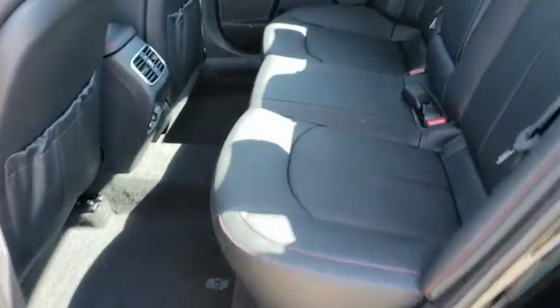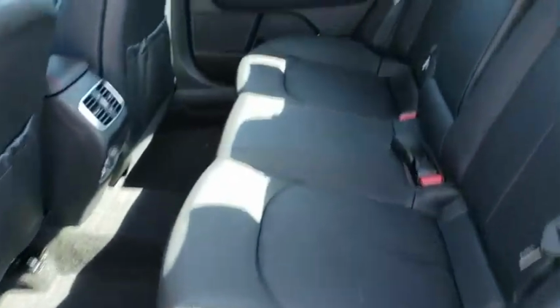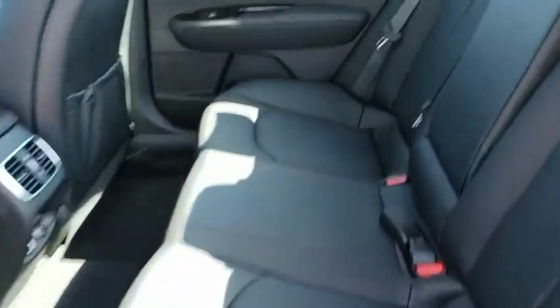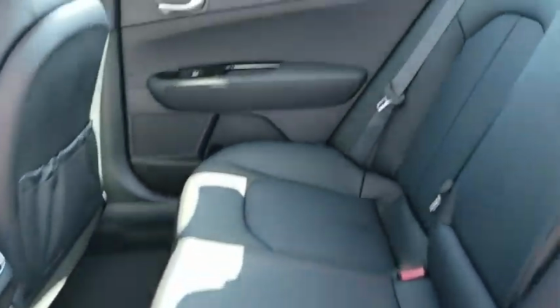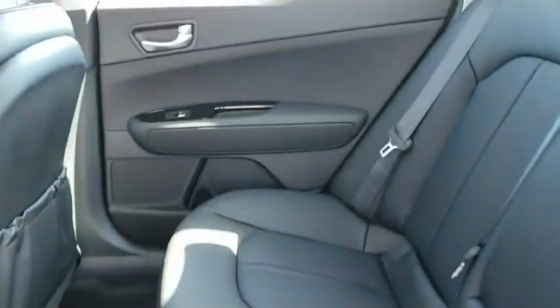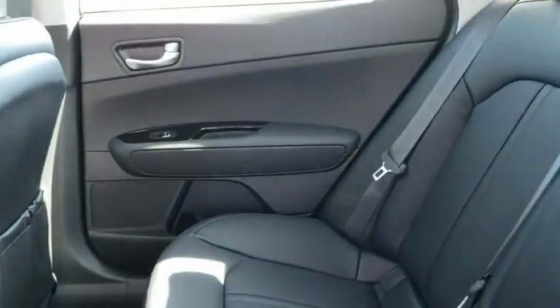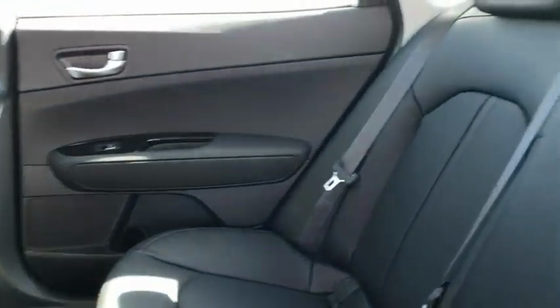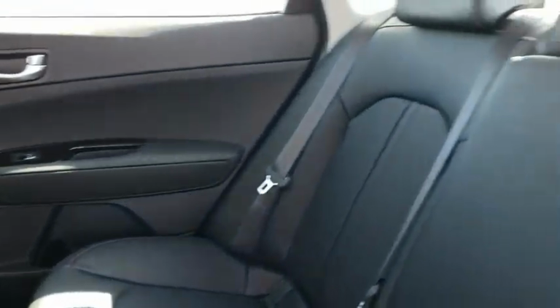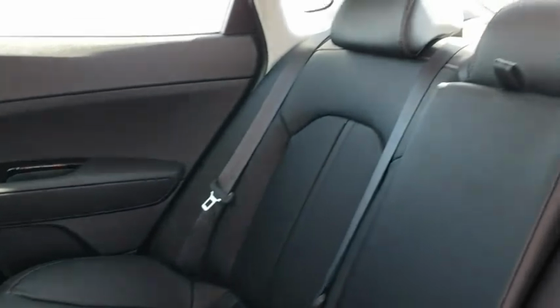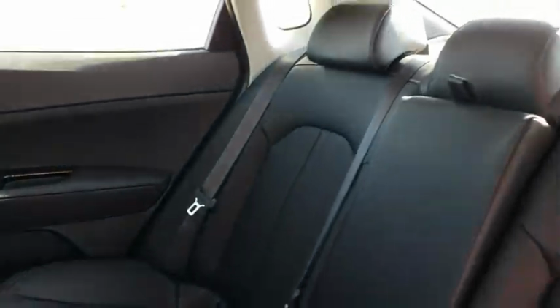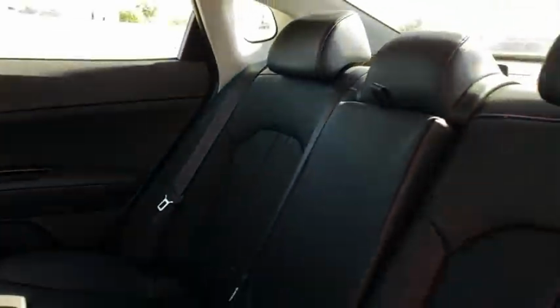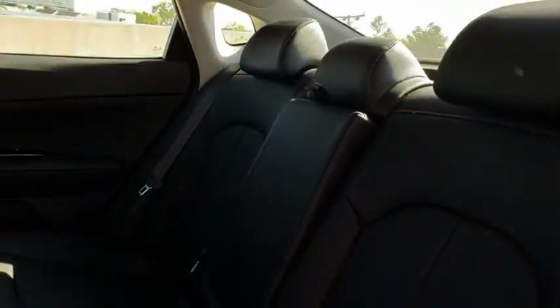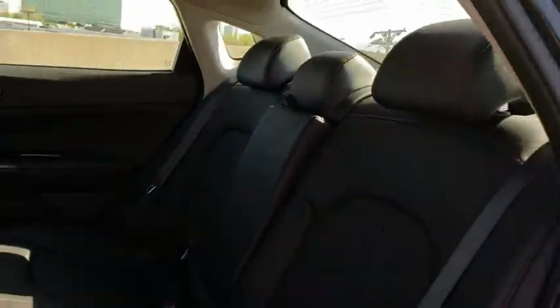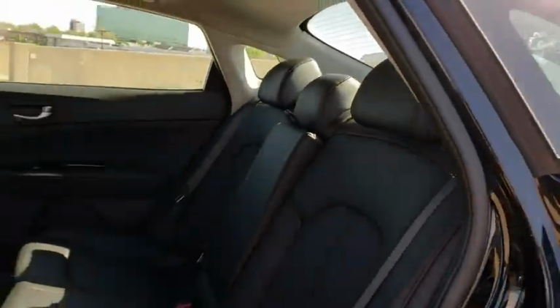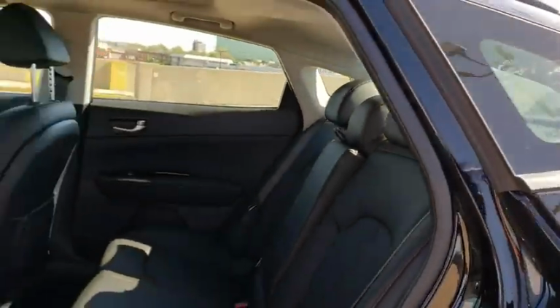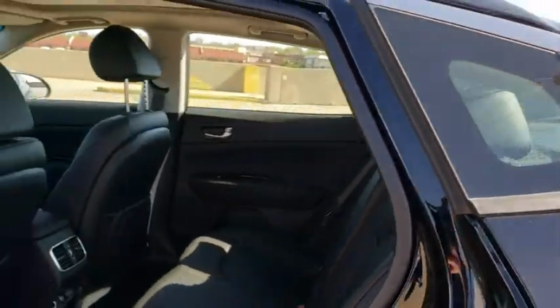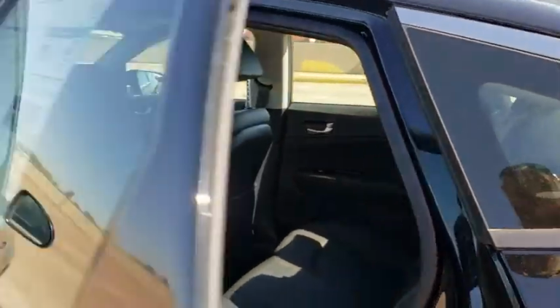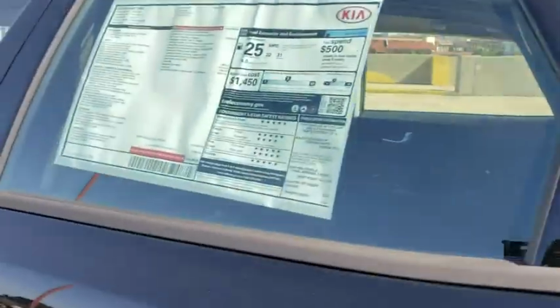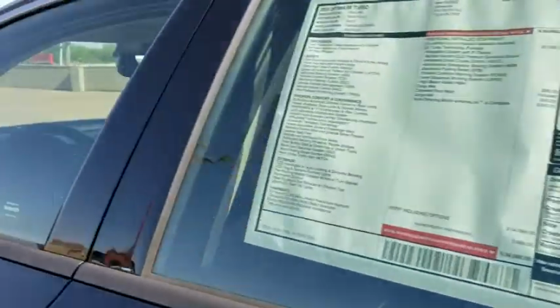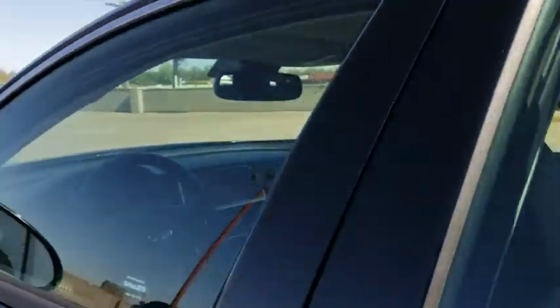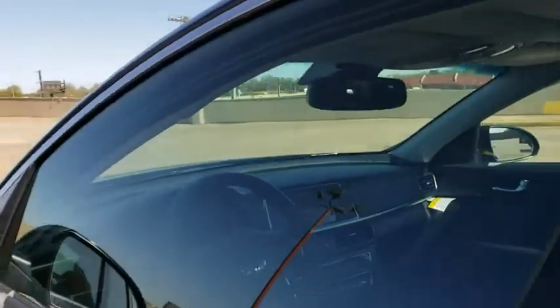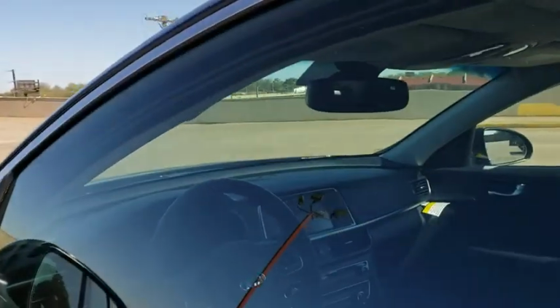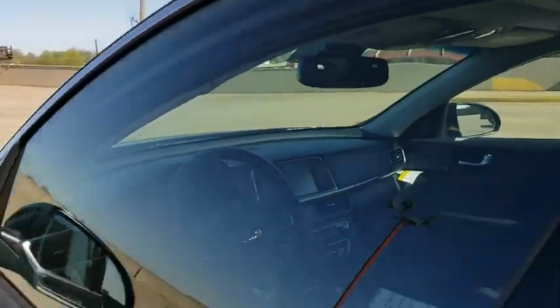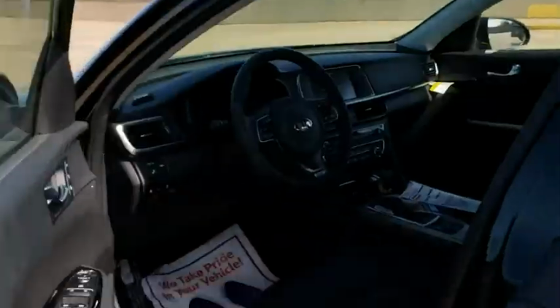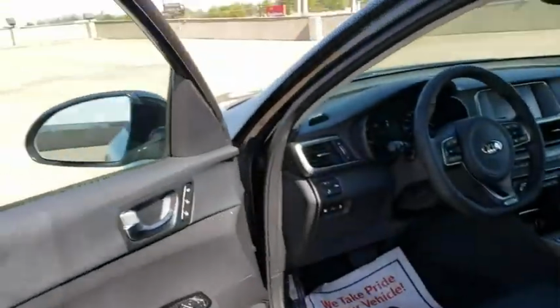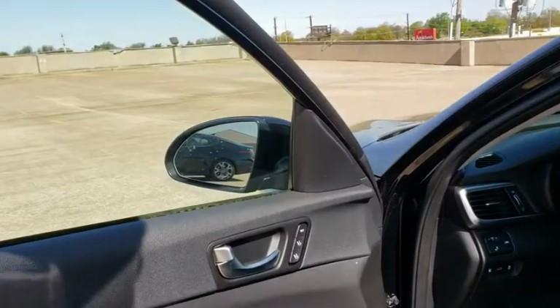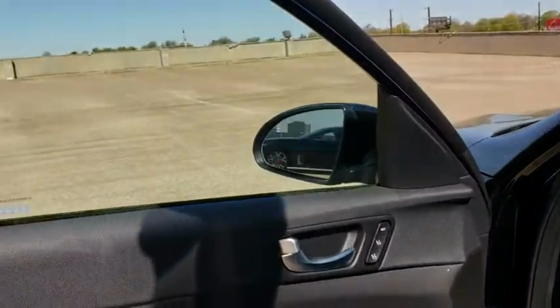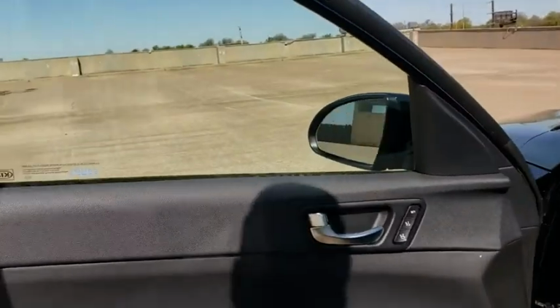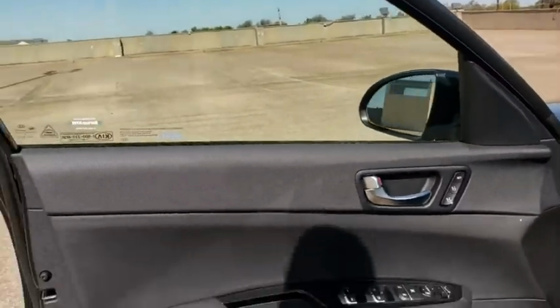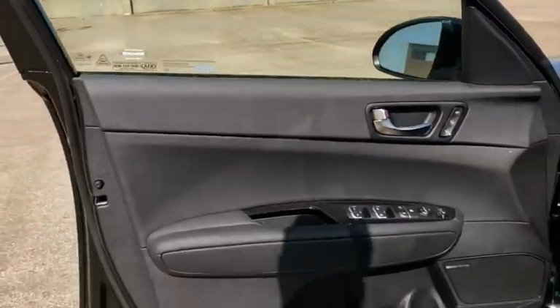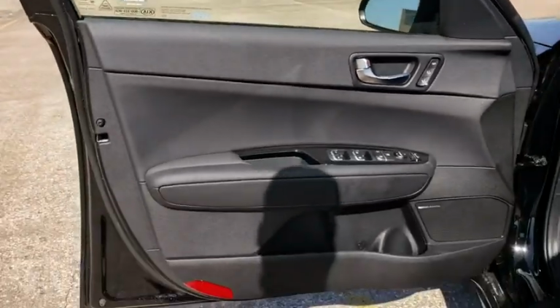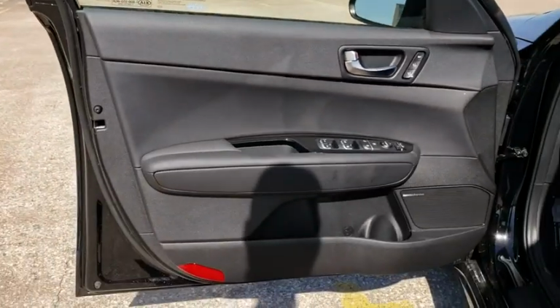Traction control, power passenger seat, navigation system, leather wrapped steering wheel, dual airbags, power steering, alloy wheels, four-wheel disc brakes.